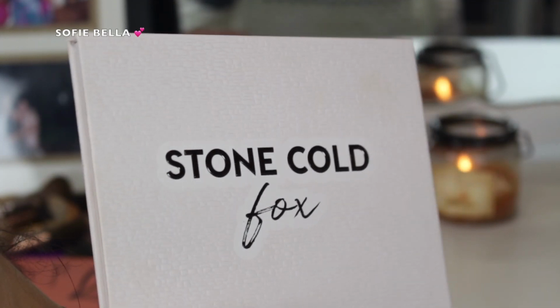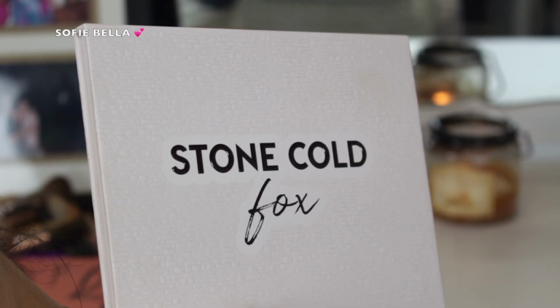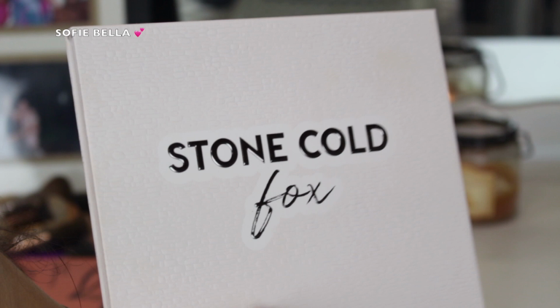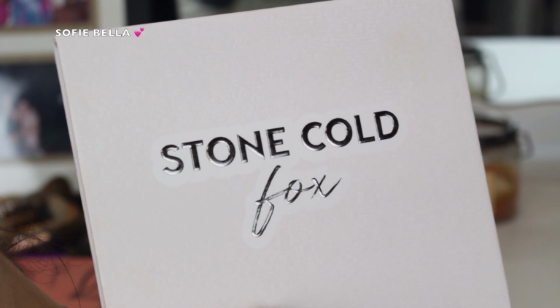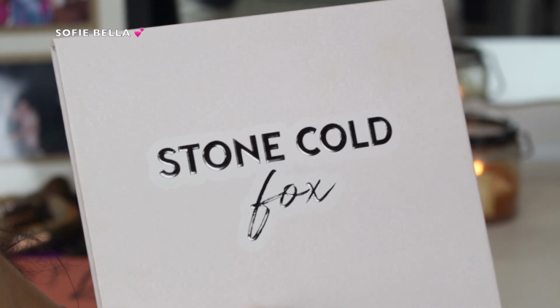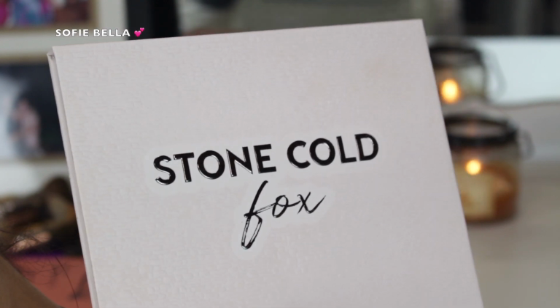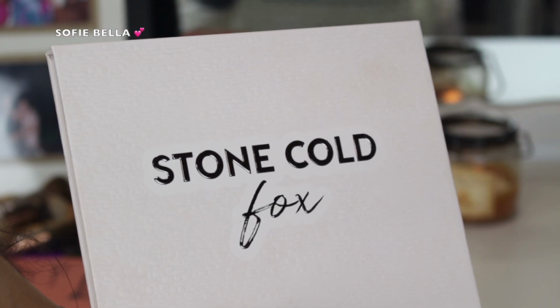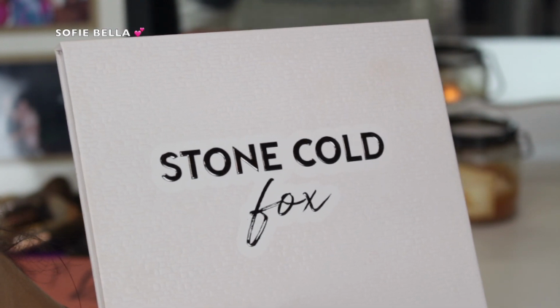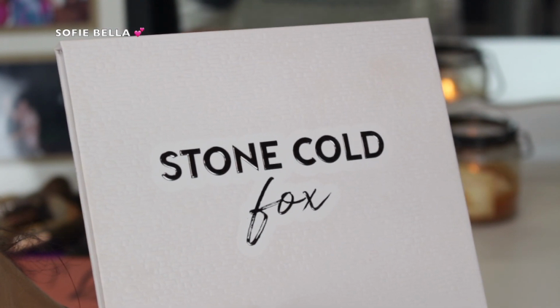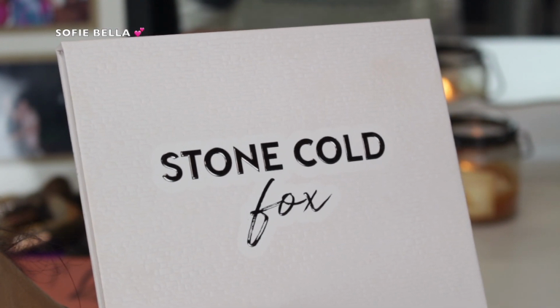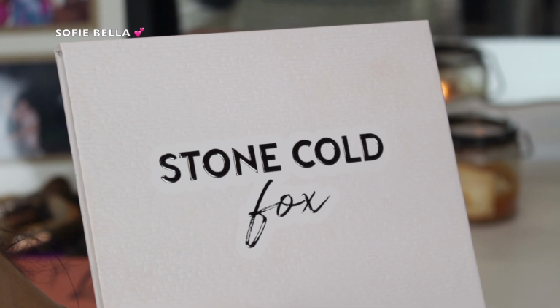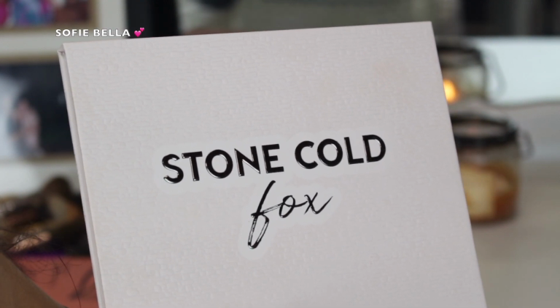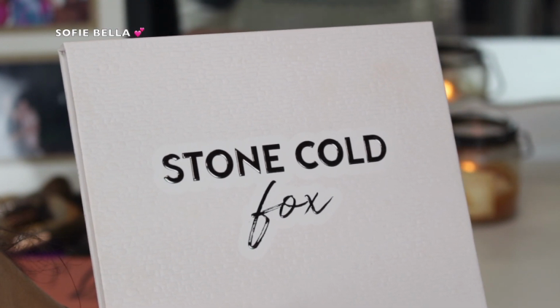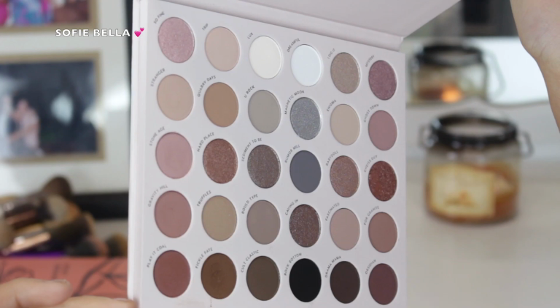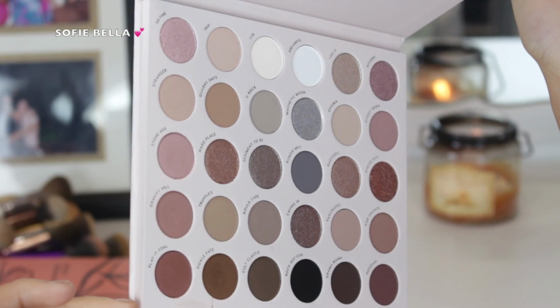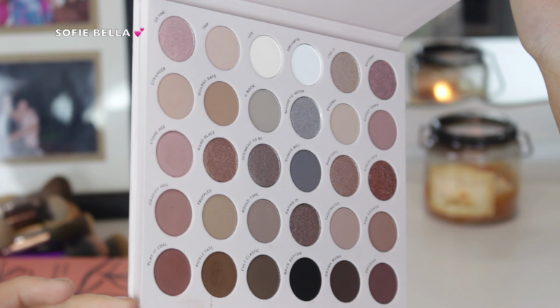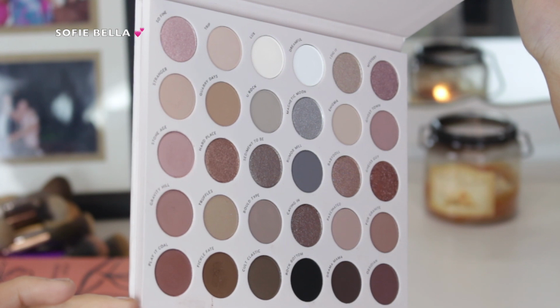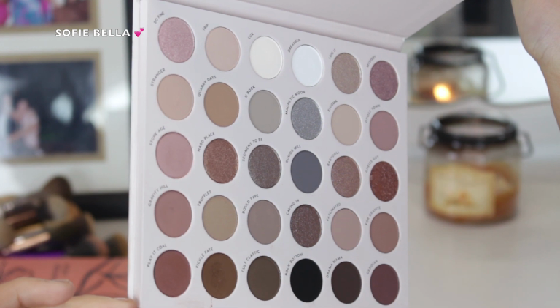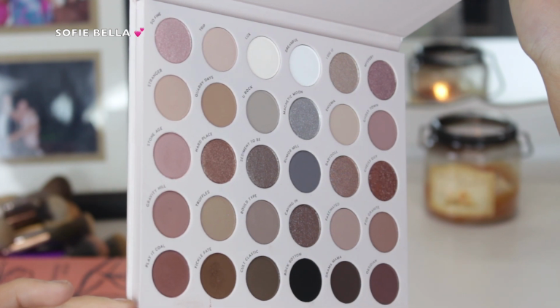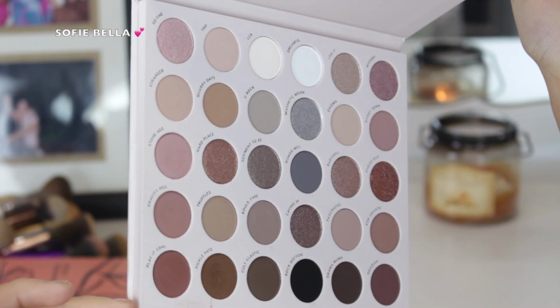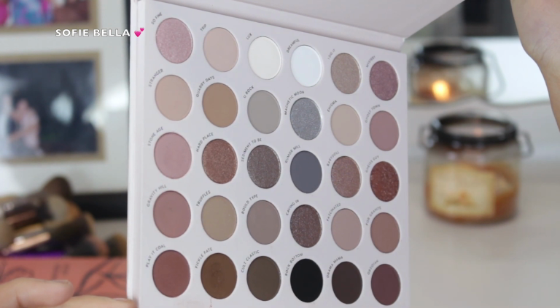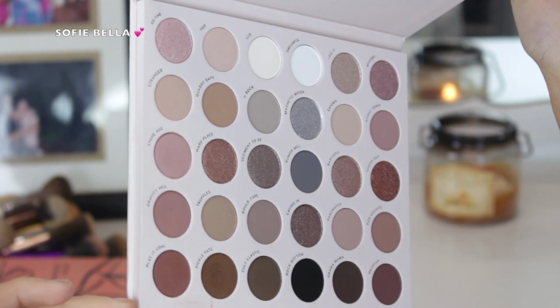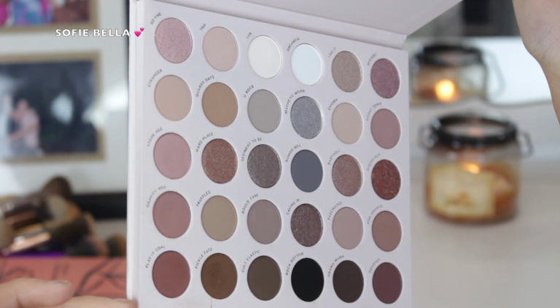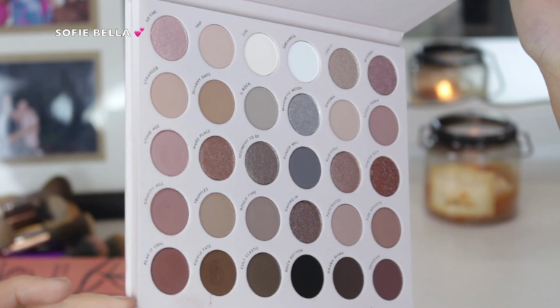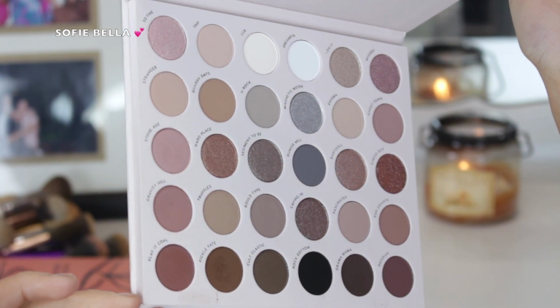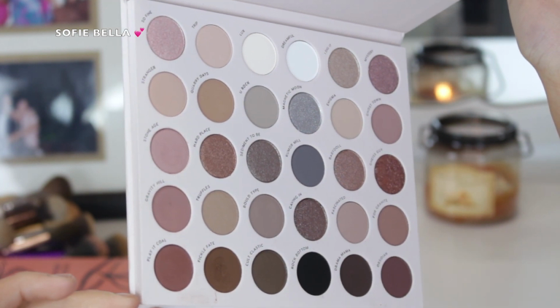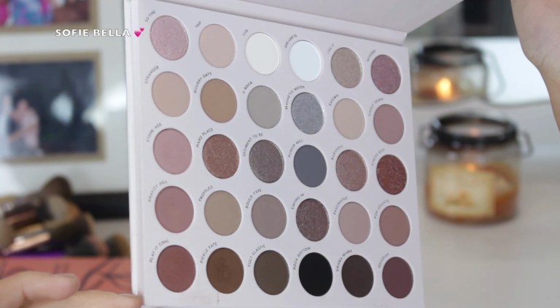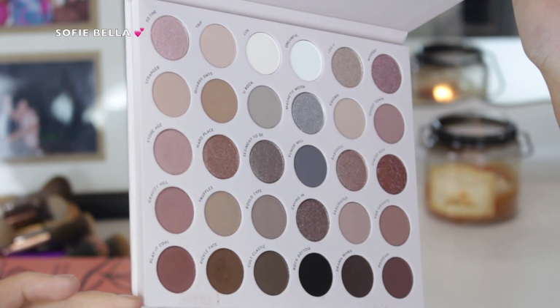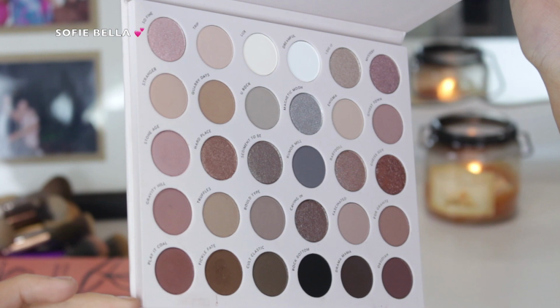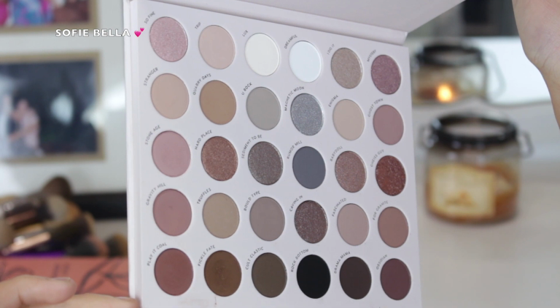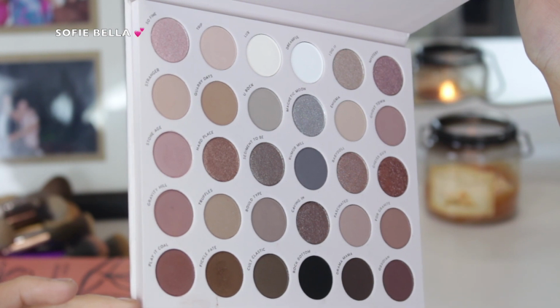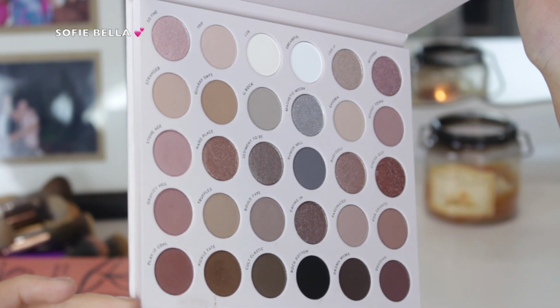The palette that I went in with is the Stone Cold Fox palette from Colourpop and this is what it looks like on the inside. It has a lot of cool tones but I feel like it is really fall appropriate.